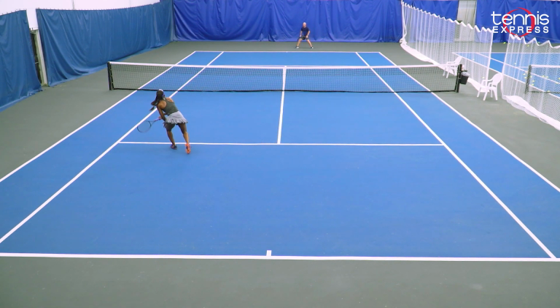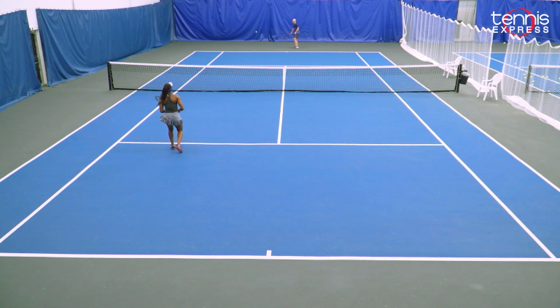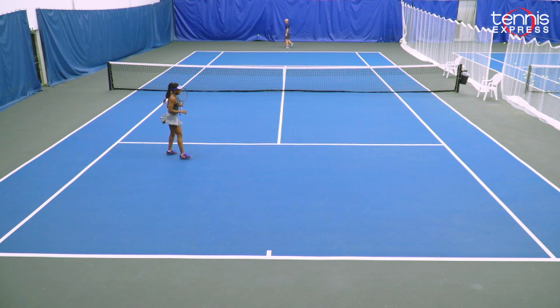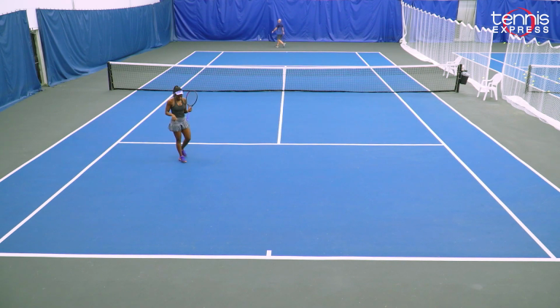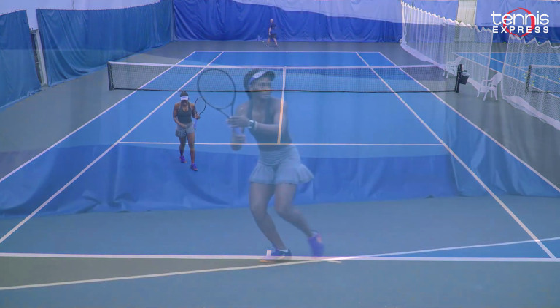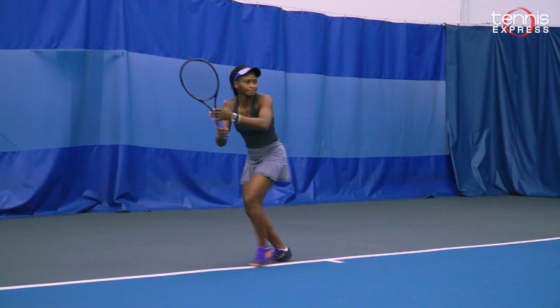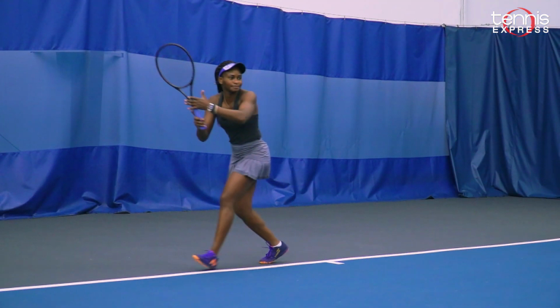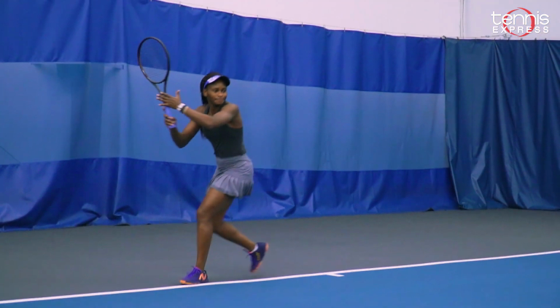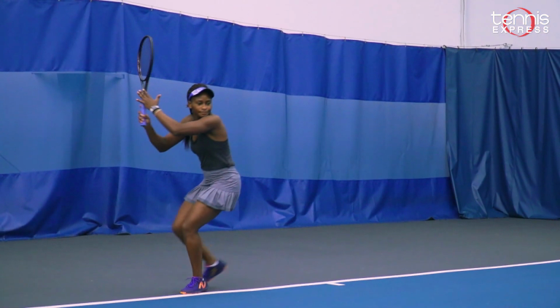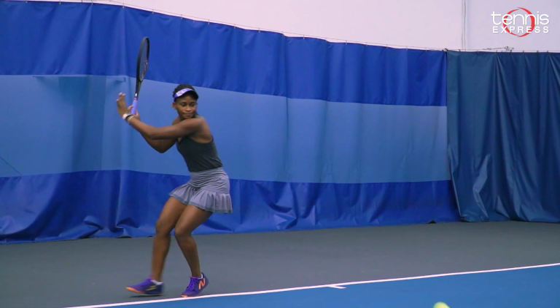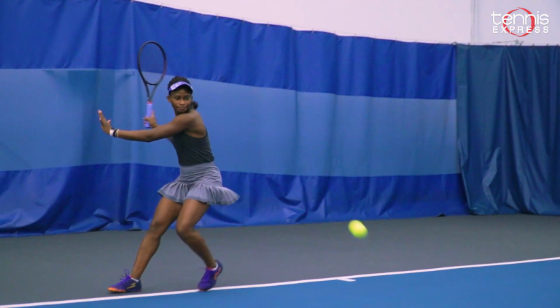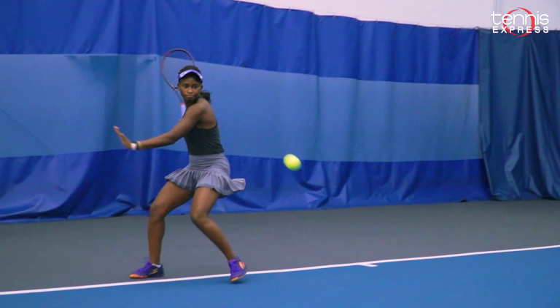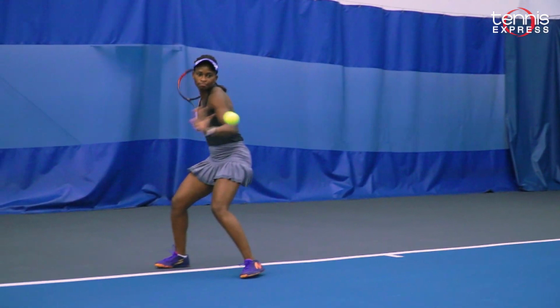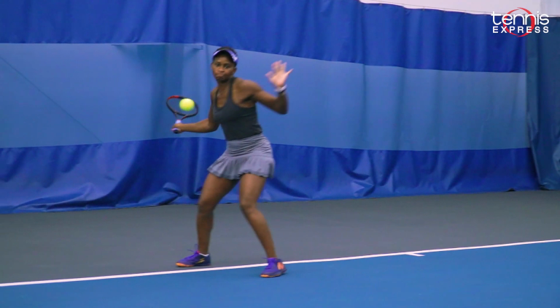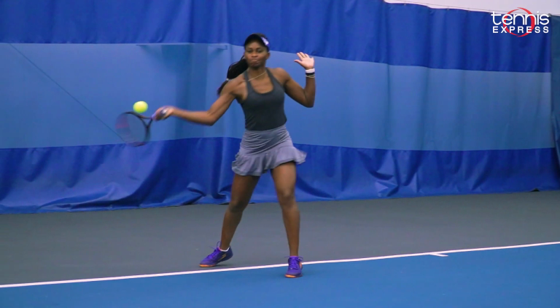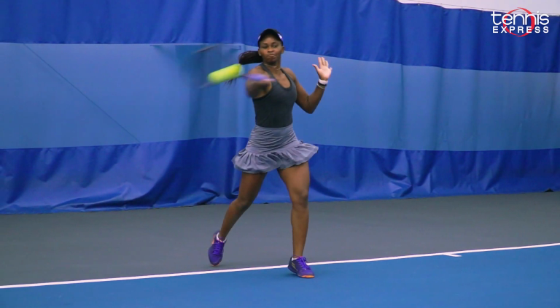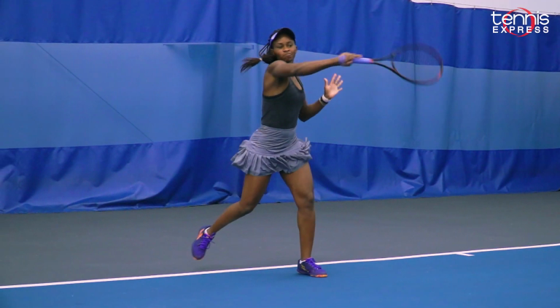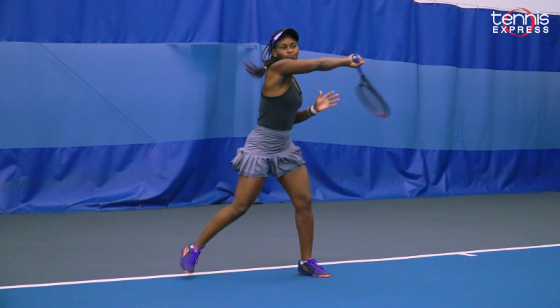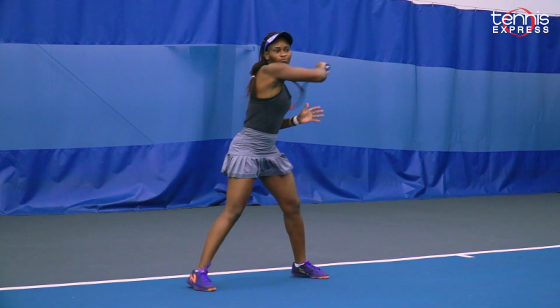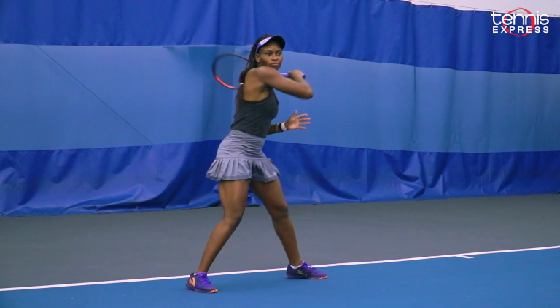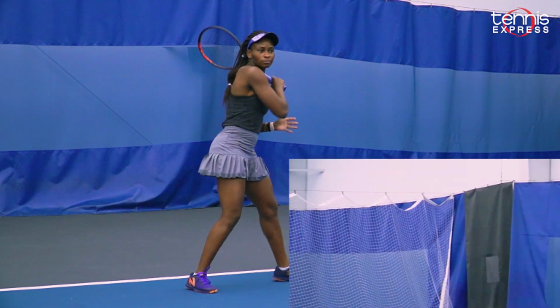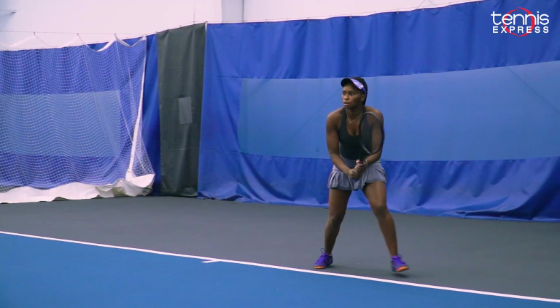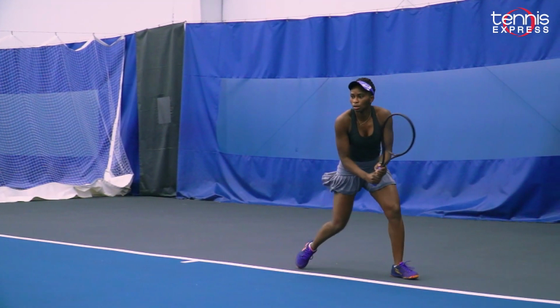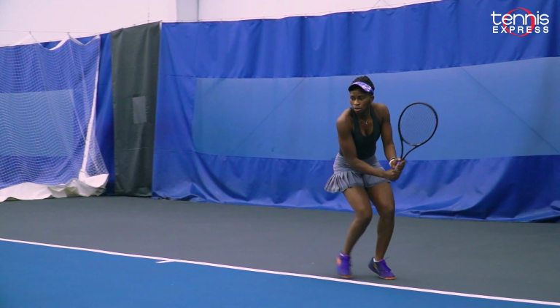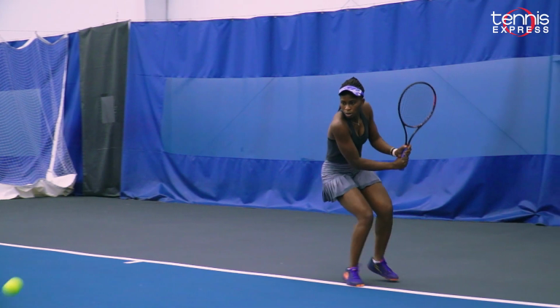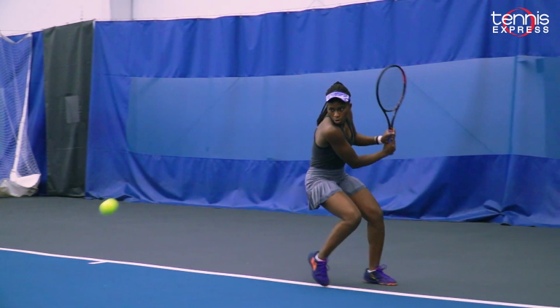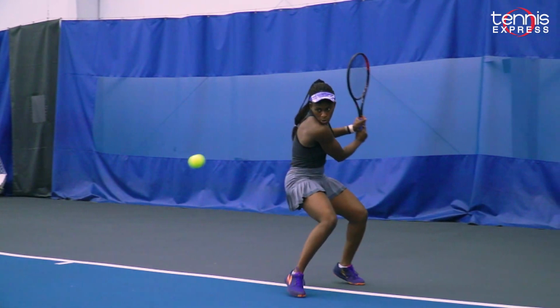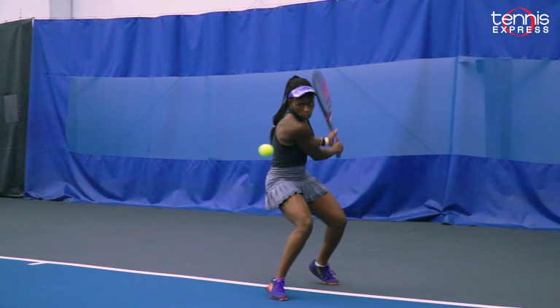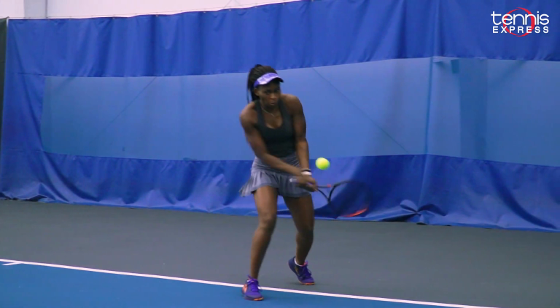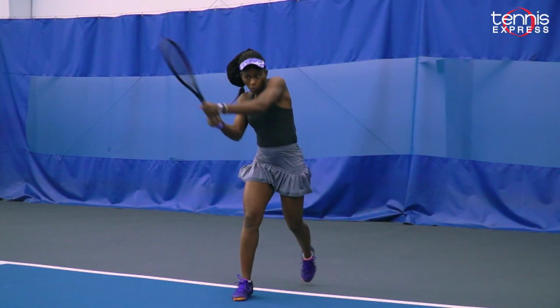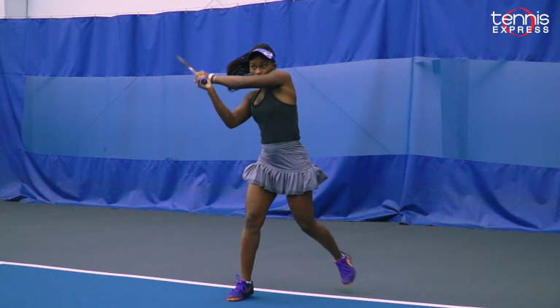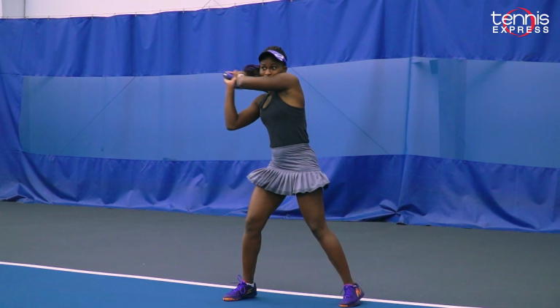I would recommend this racket to all advanced and intermediate players who are looking for something on the lighter side that can offer a lot more feel, a lot more control, as well as a lot more precision. I think you will be pleasantly surprised with this new MP from Head.